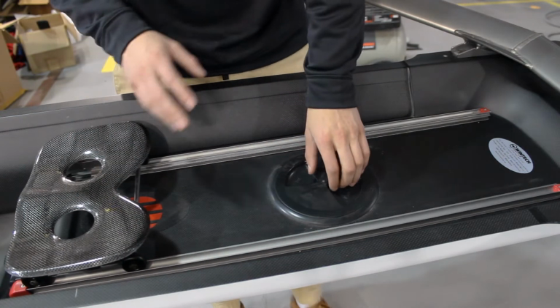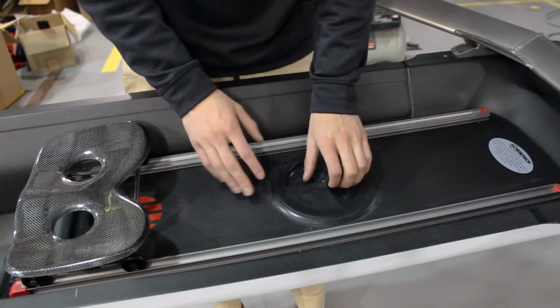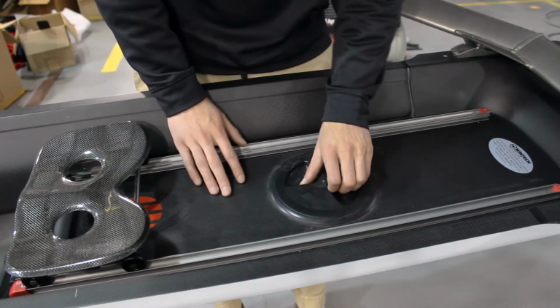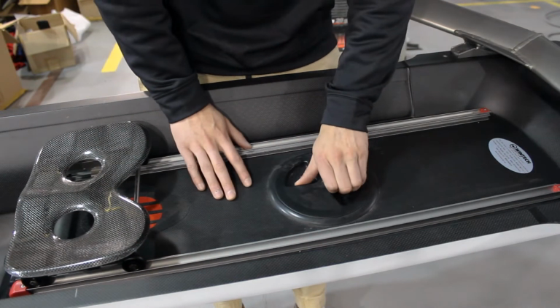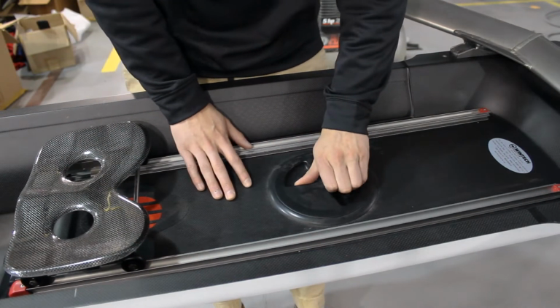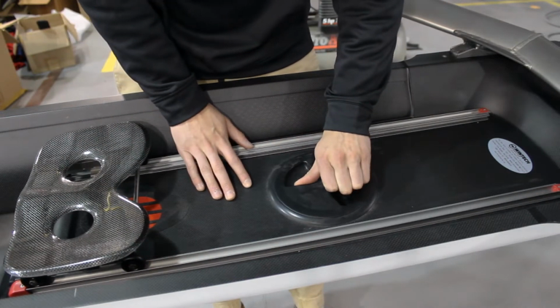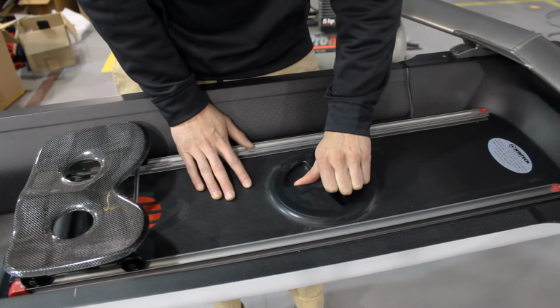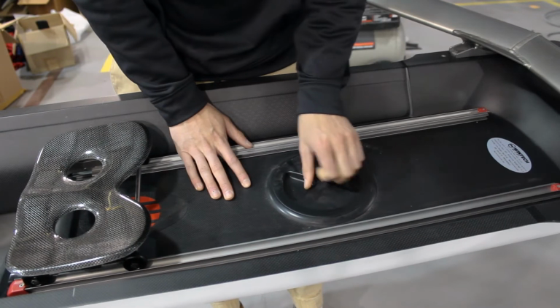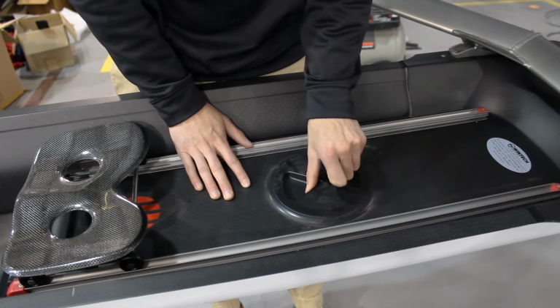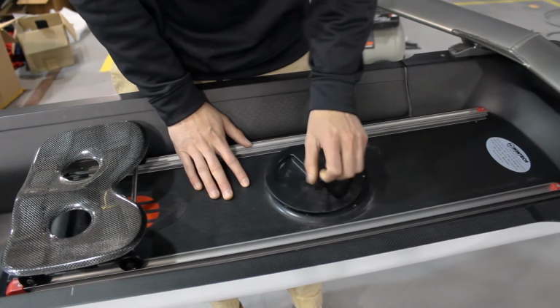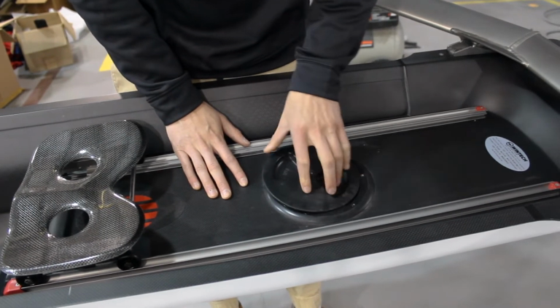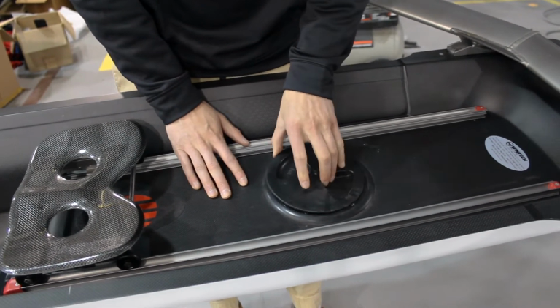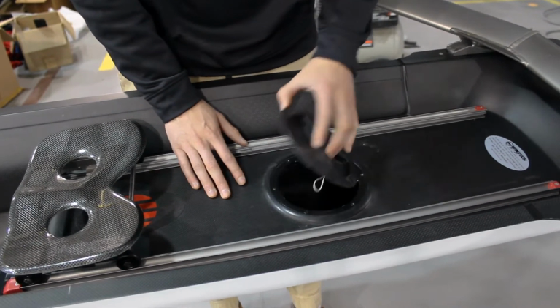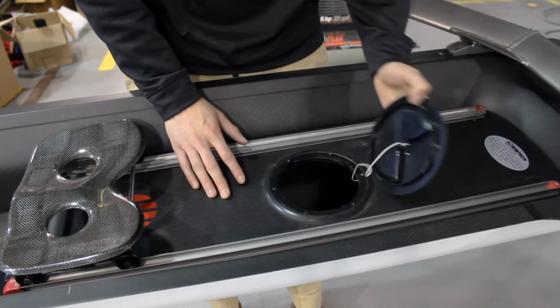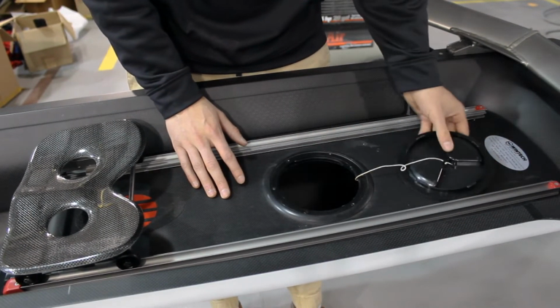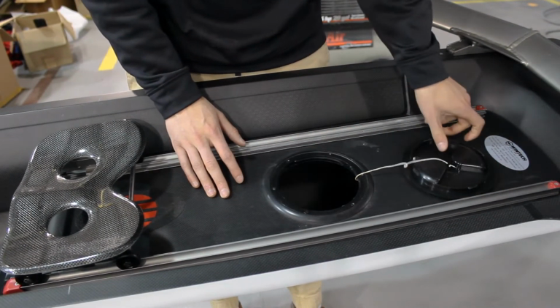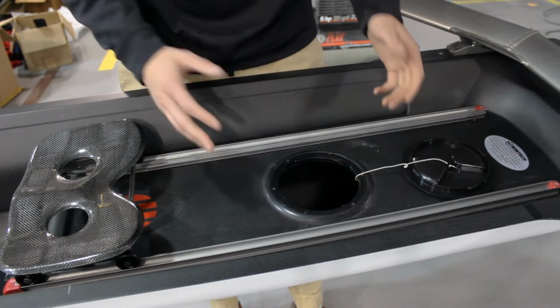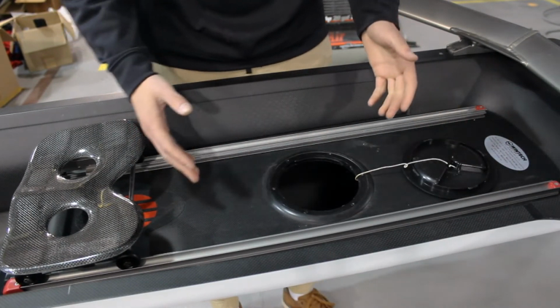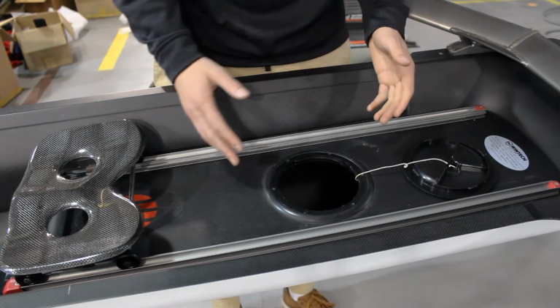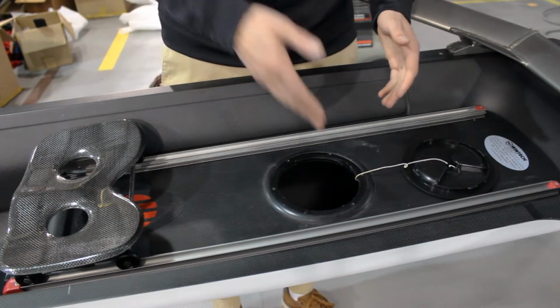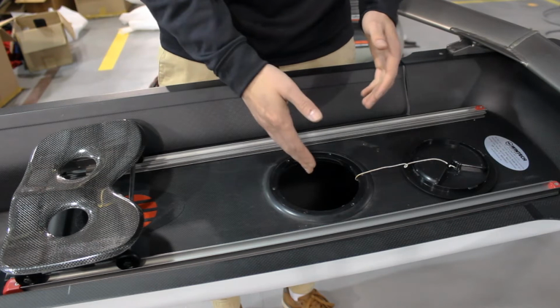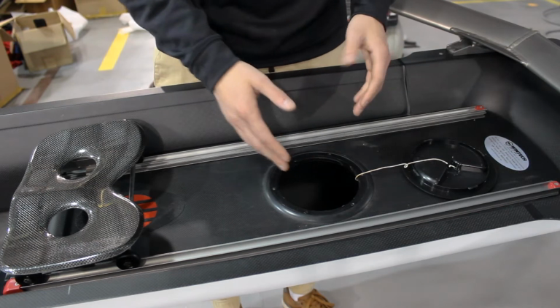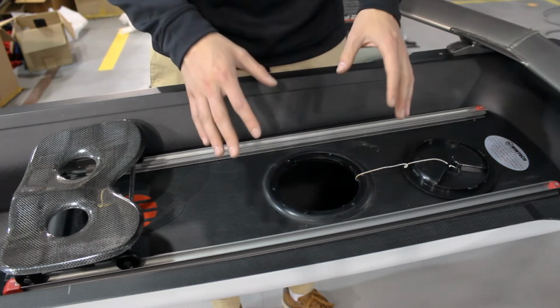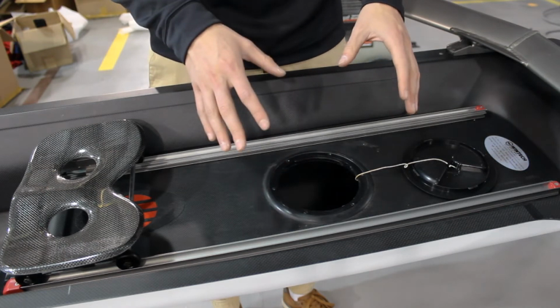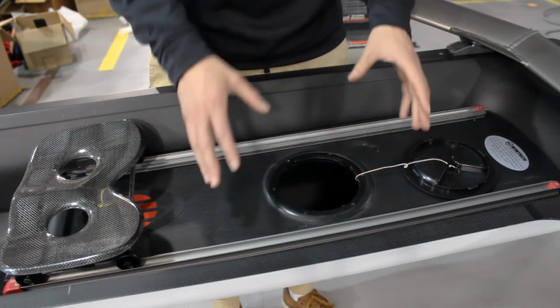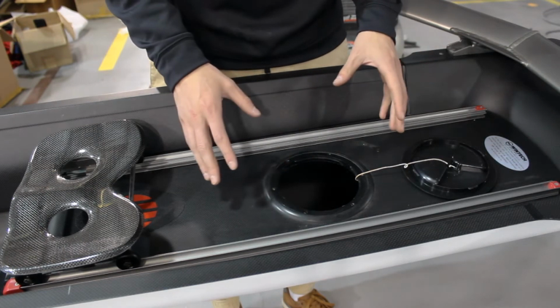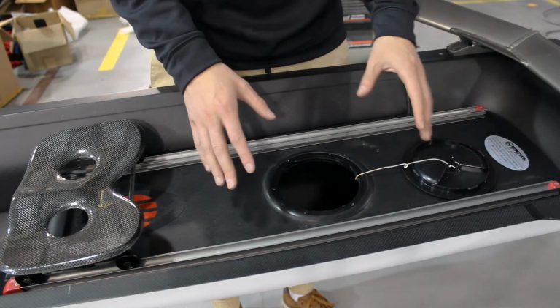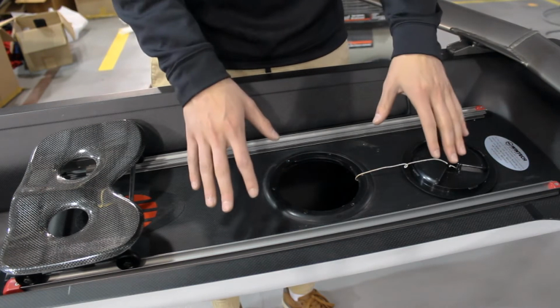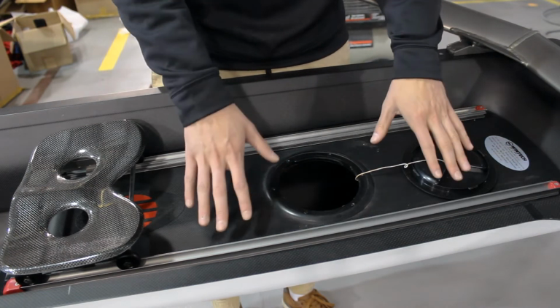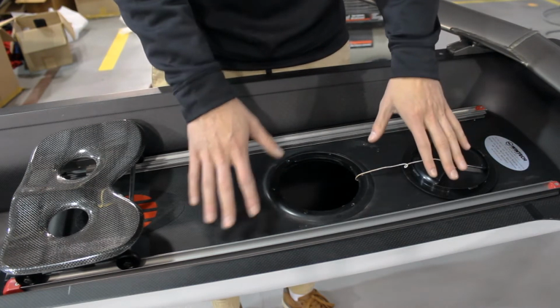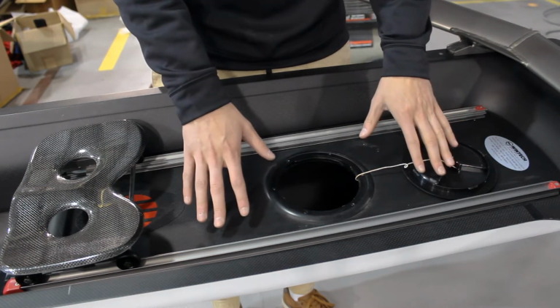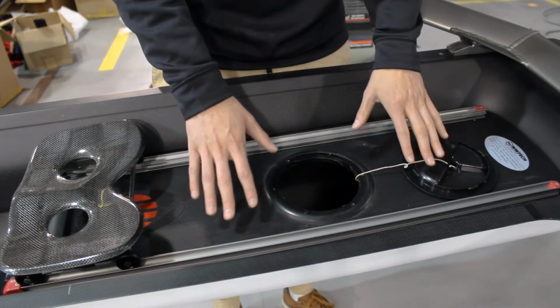What you want to do is just turn this to open it, and then once it's open you want to reach under here and look for two wing nuts where underneath the tracks are going to be.